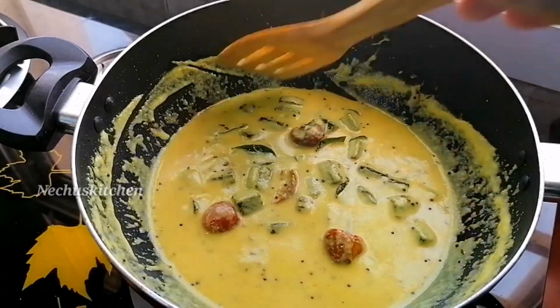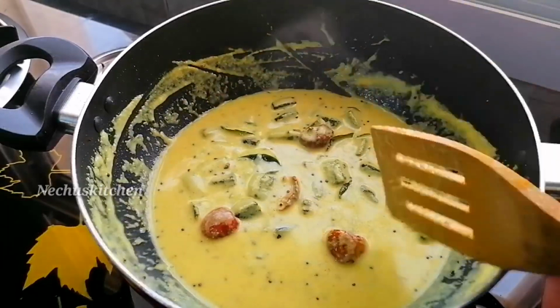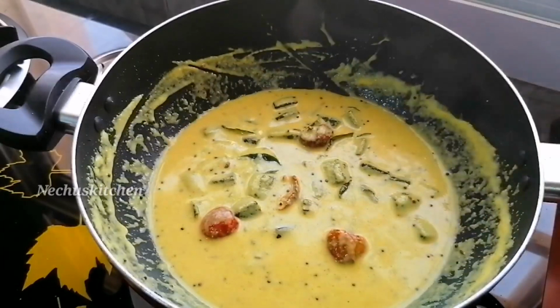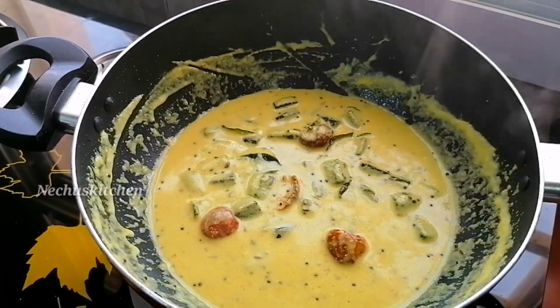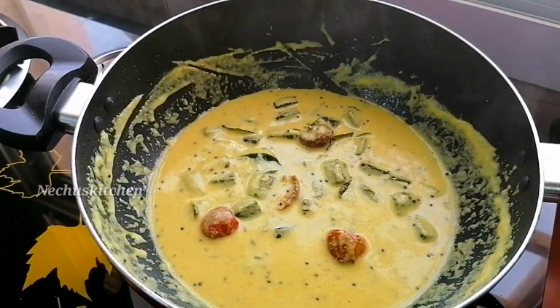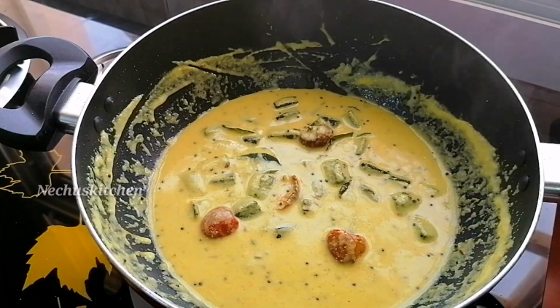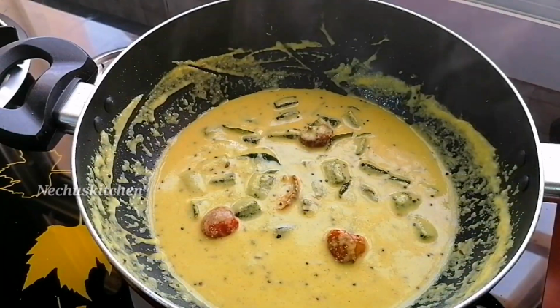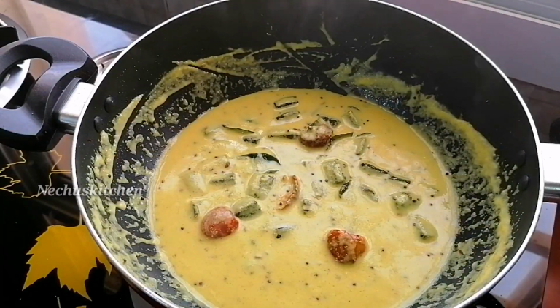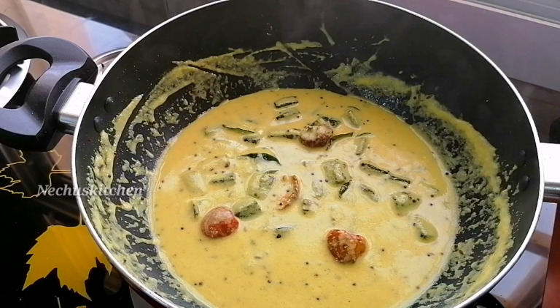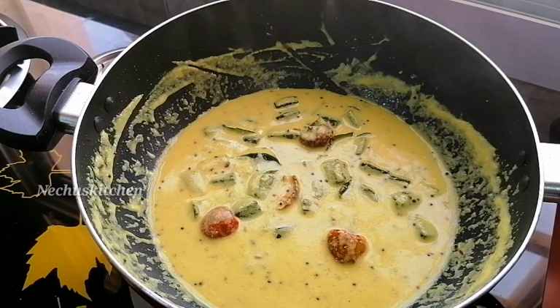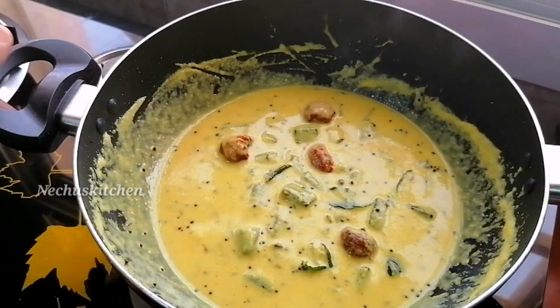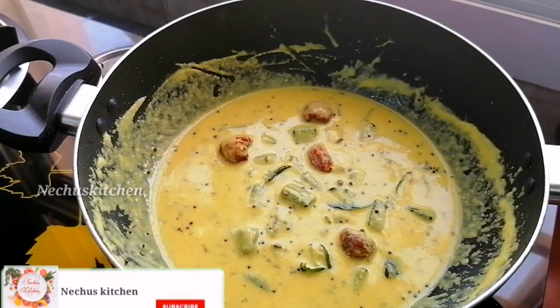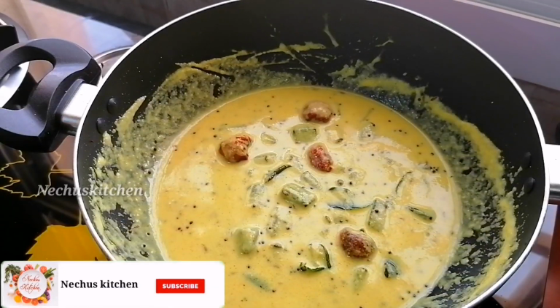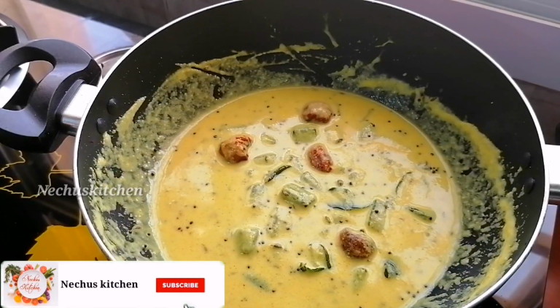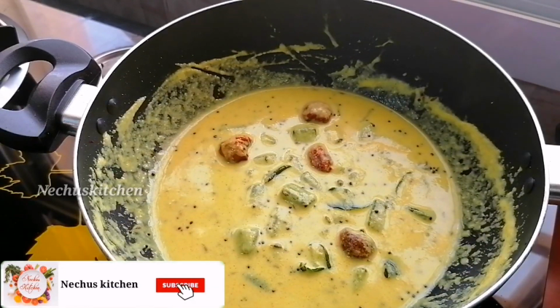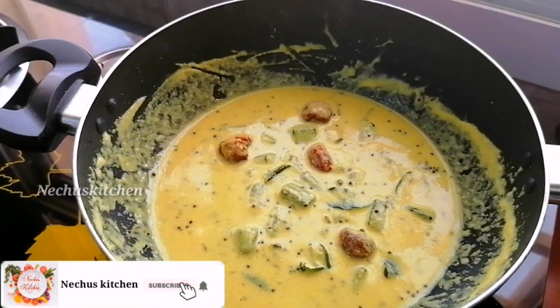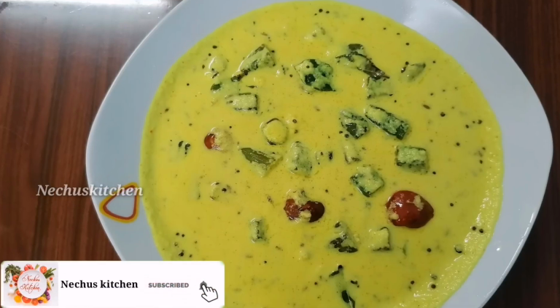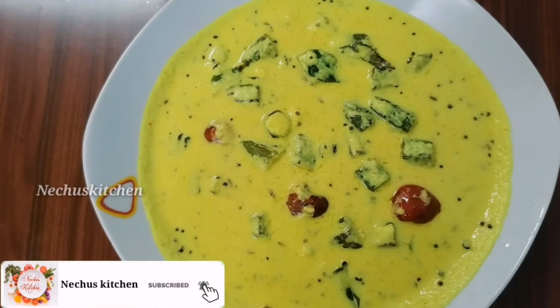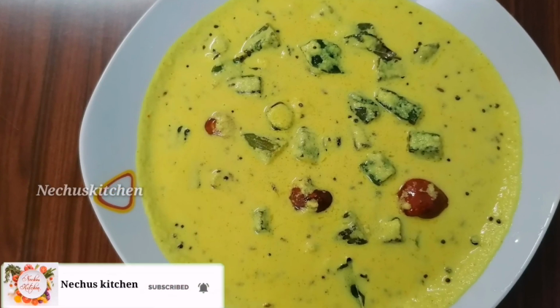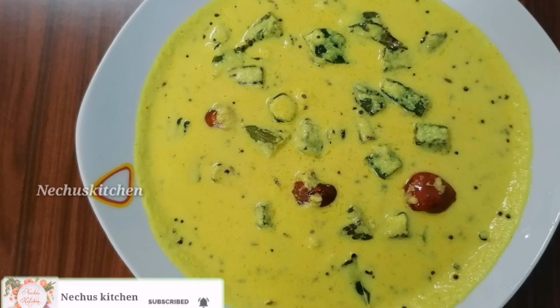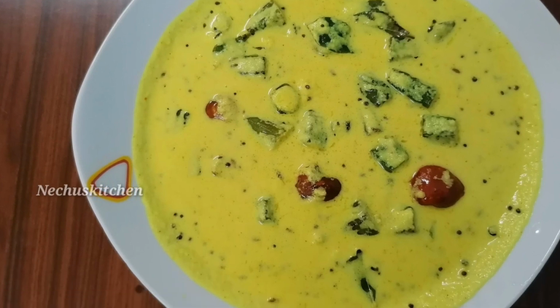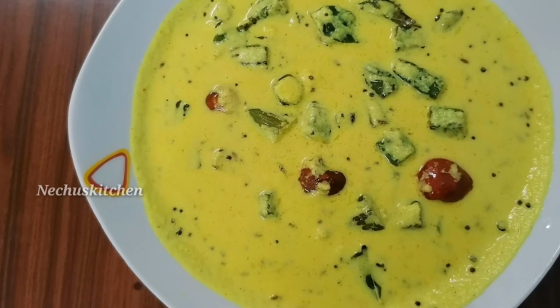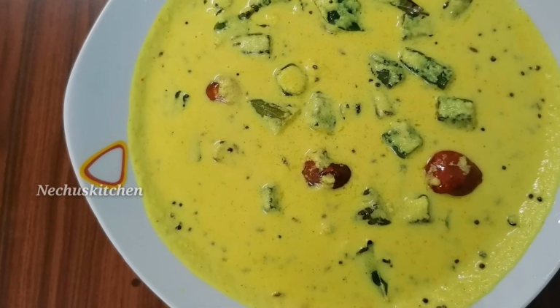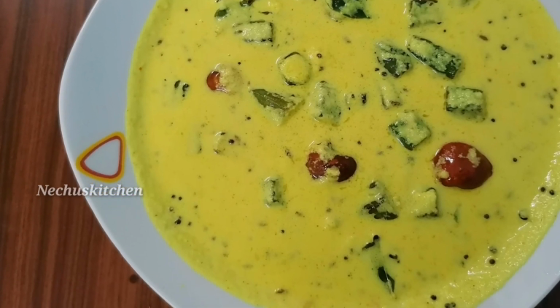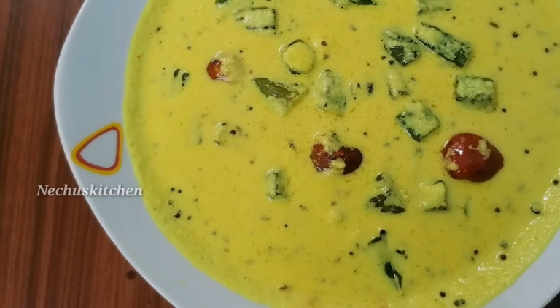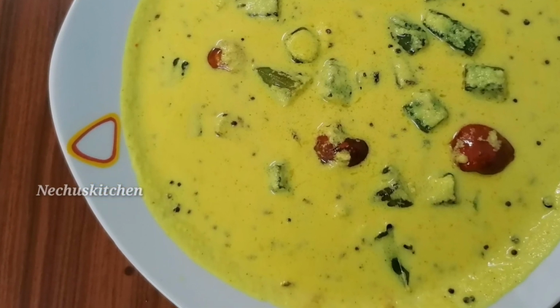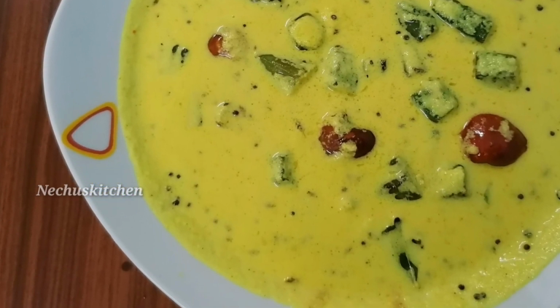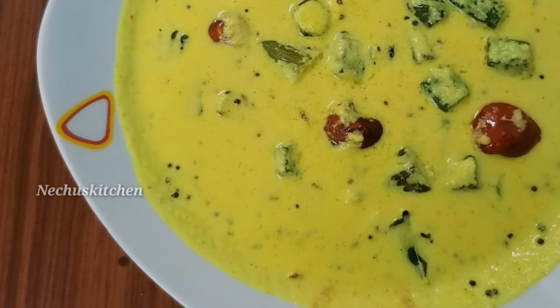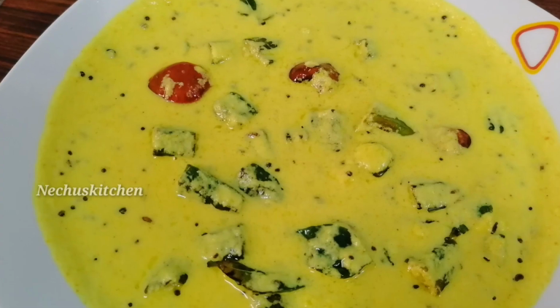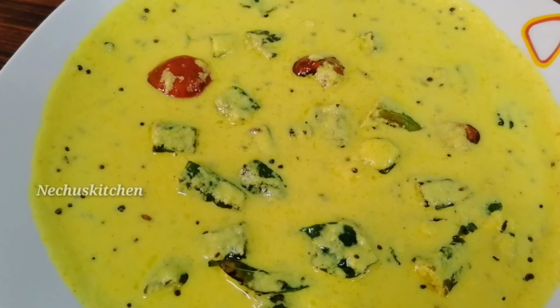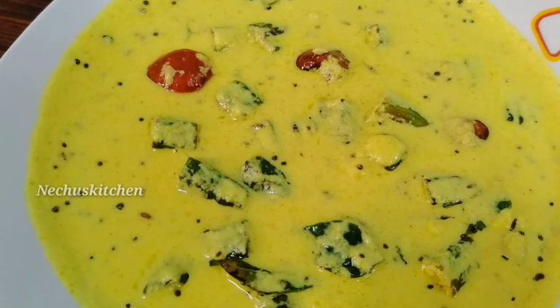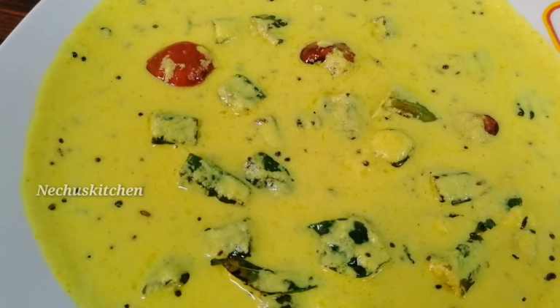You can make it very tasty. Now this is a good recipe. Please like, share, and comment. This is how easy it is to make these recipes.